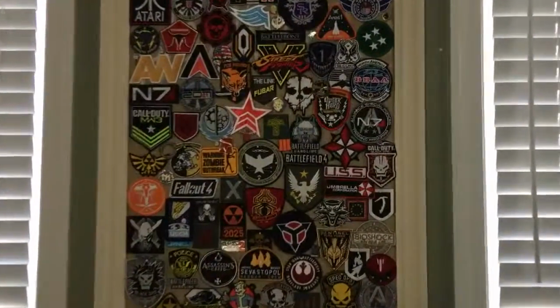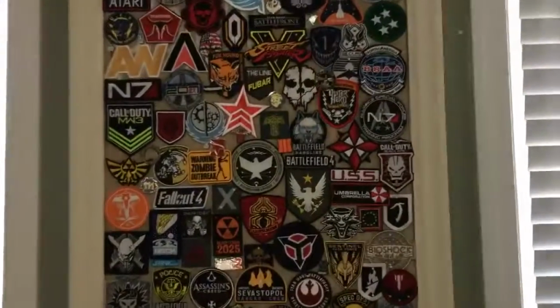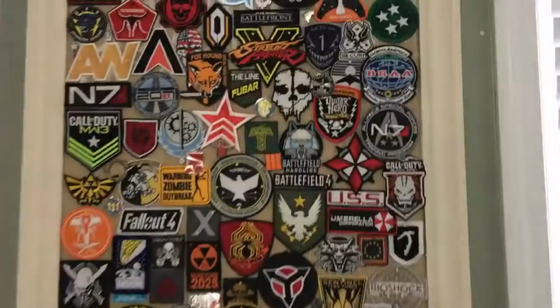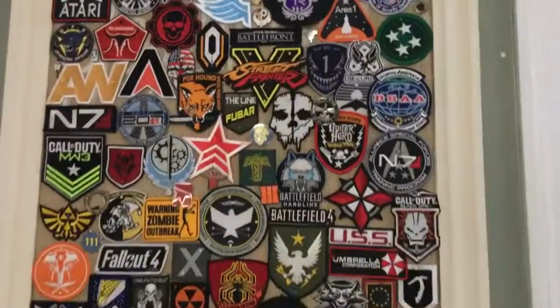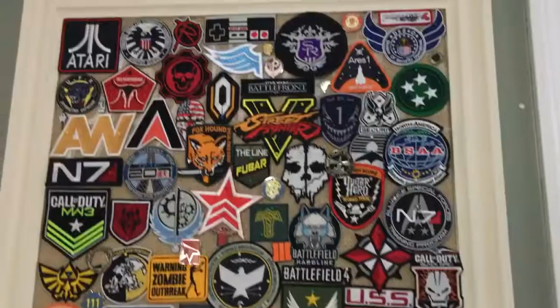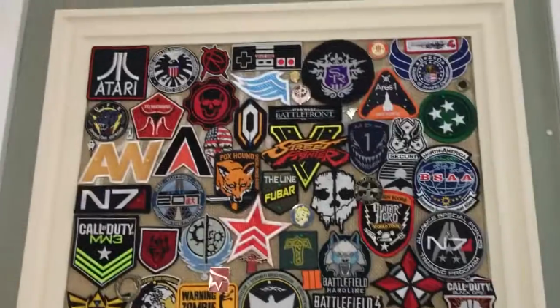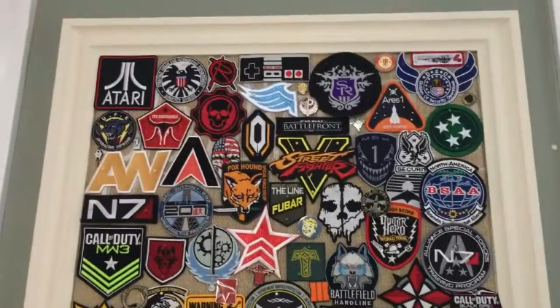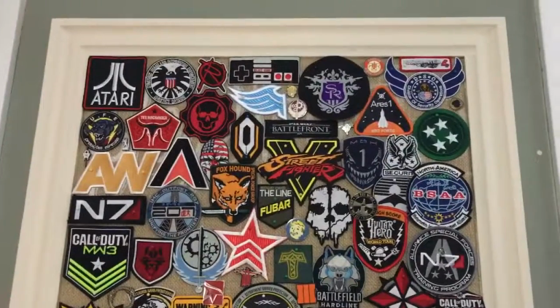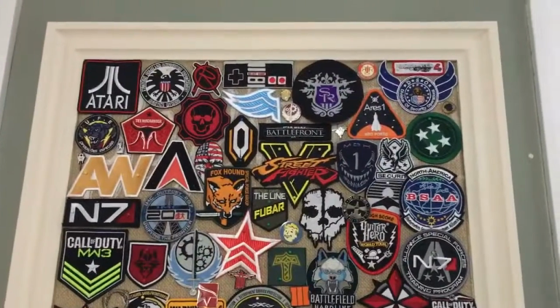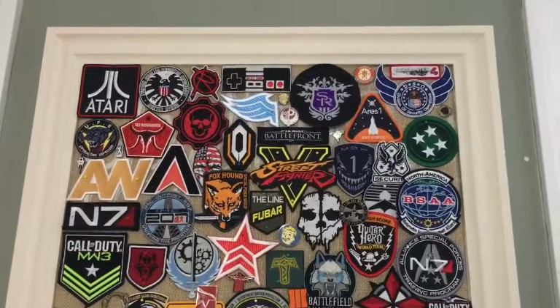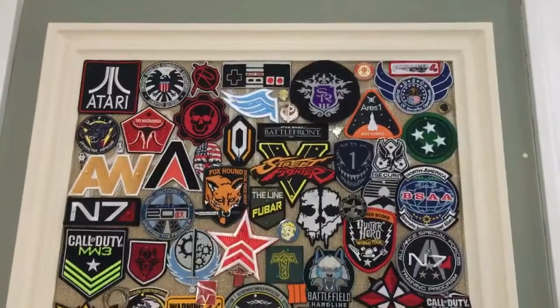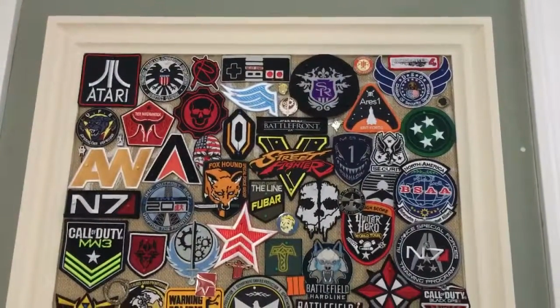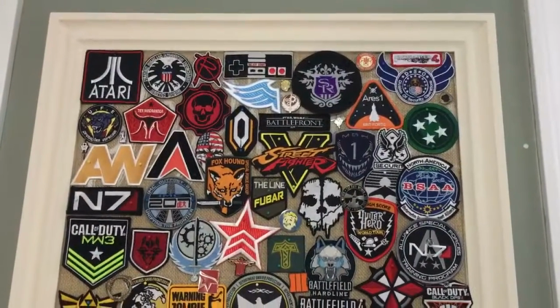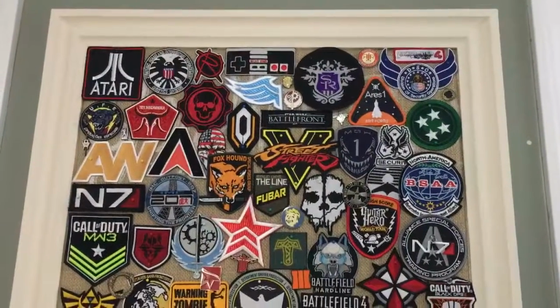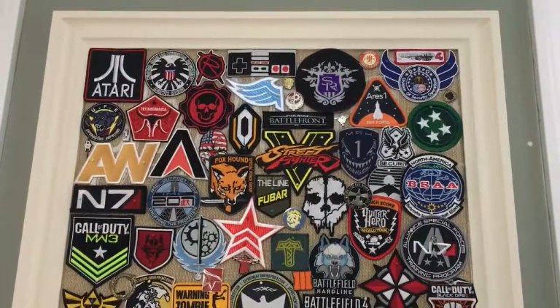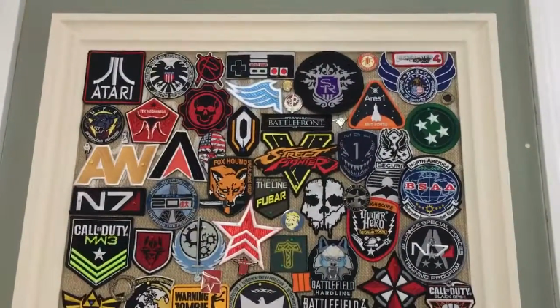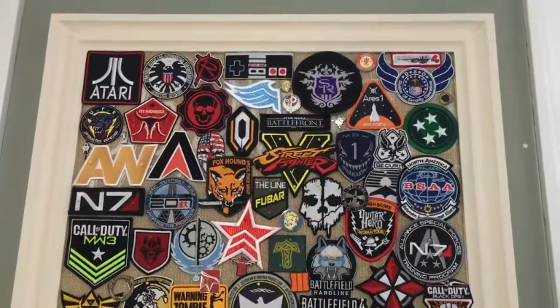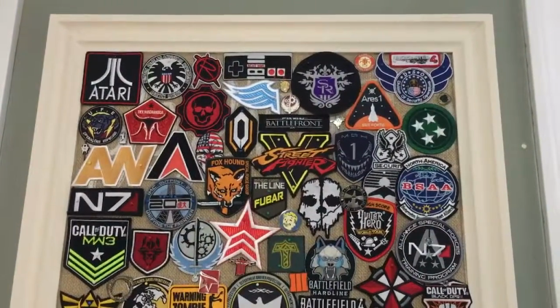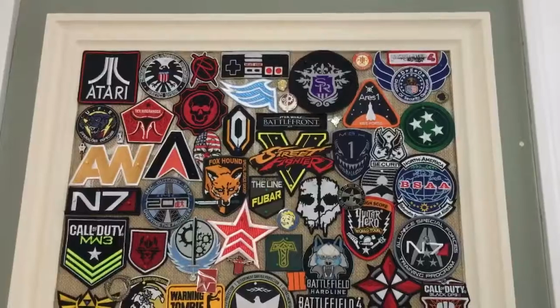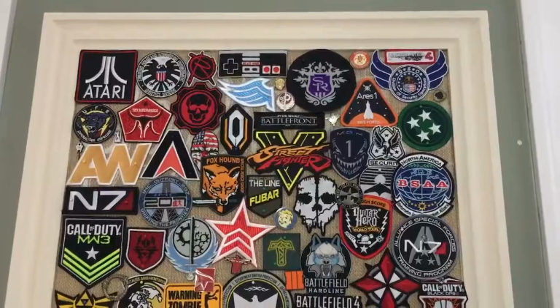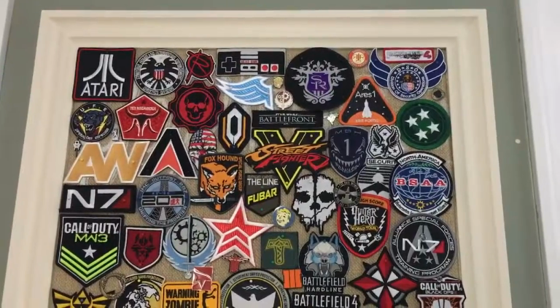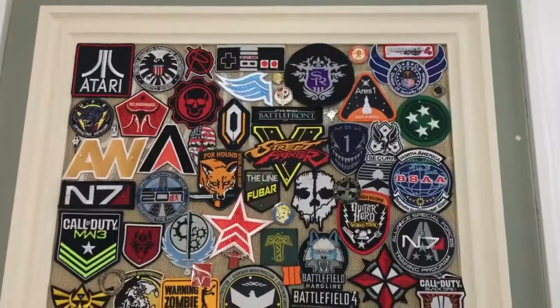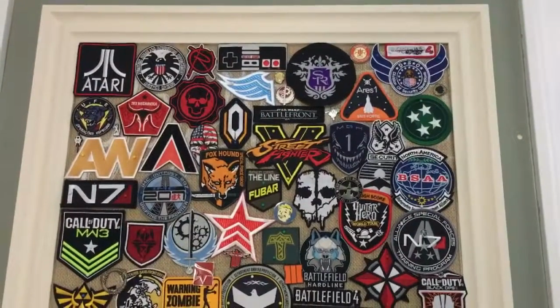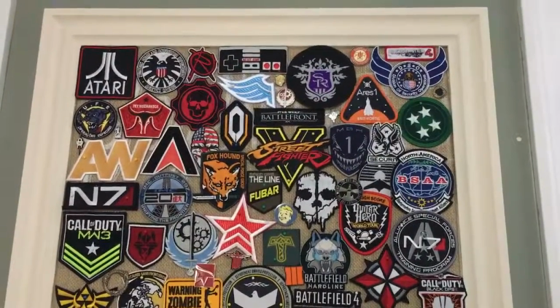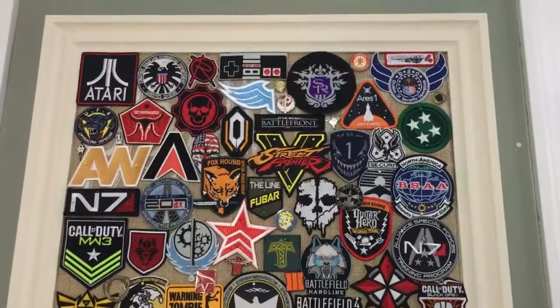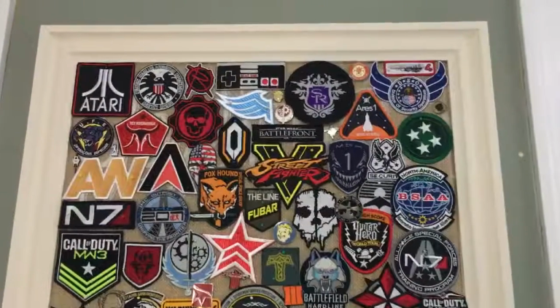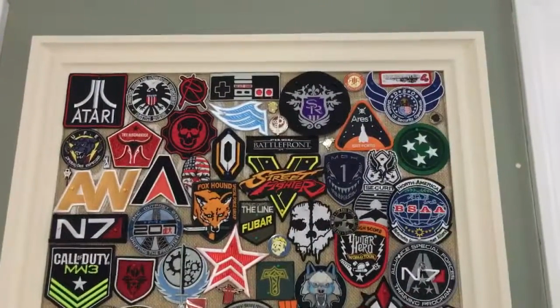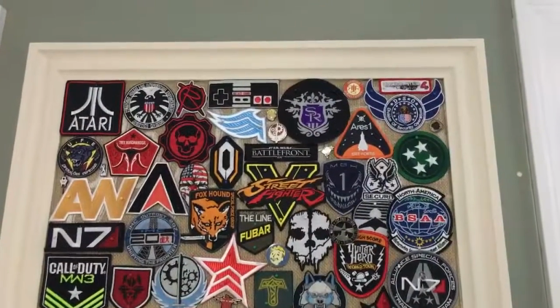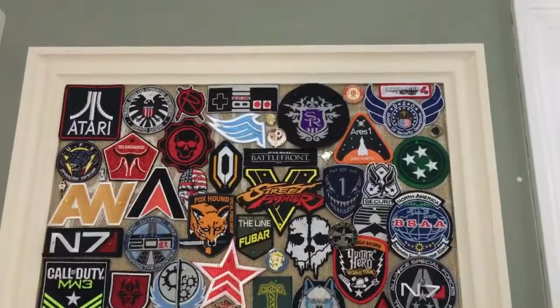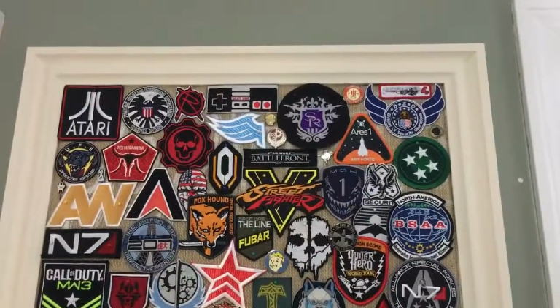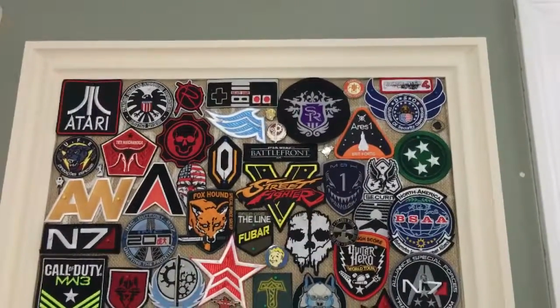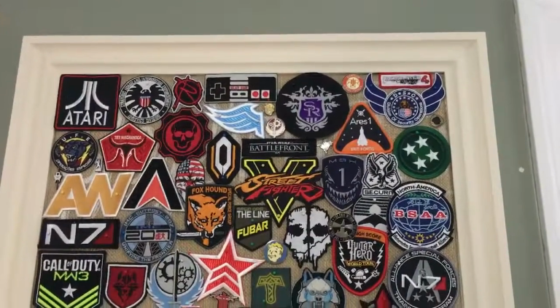So I'm just going to briefly show you what they are. You can see from Atari to Destiny as well as Call of Duty, Fallout, etc. You can just check and take a look at the ones that I have.